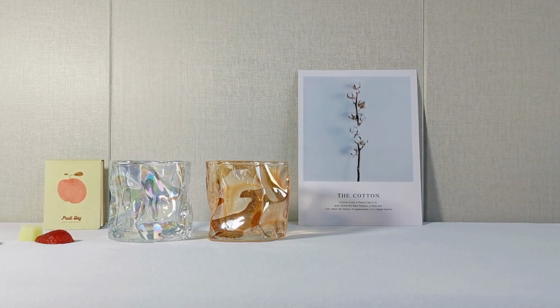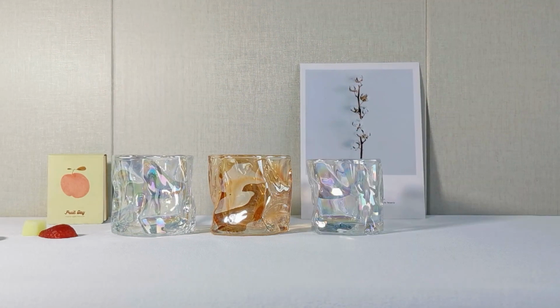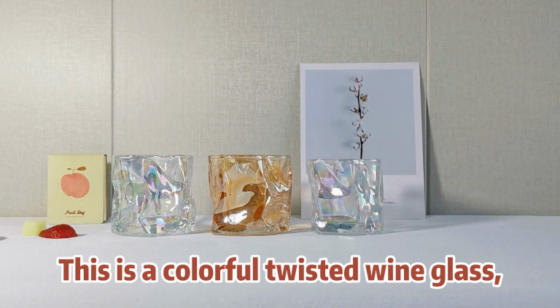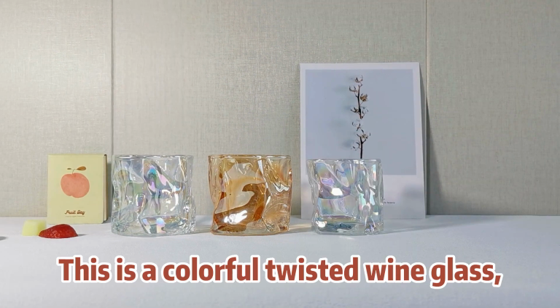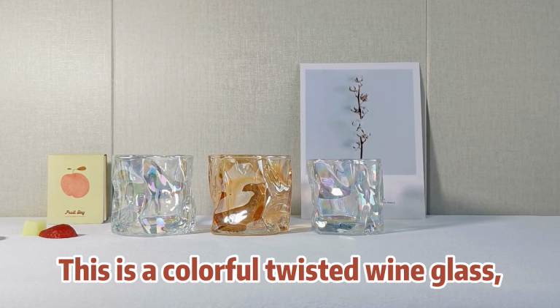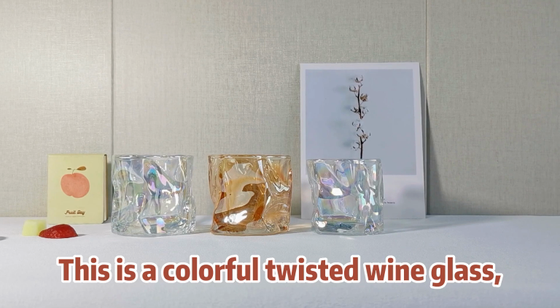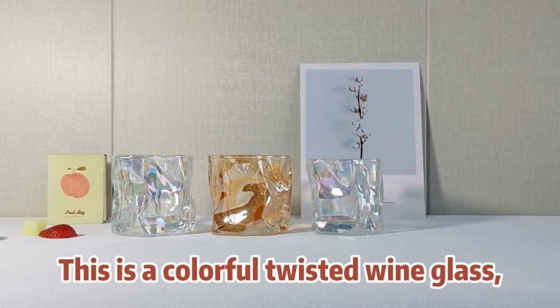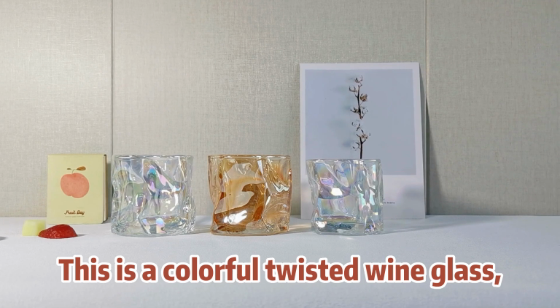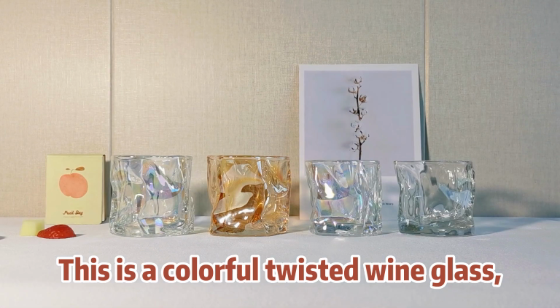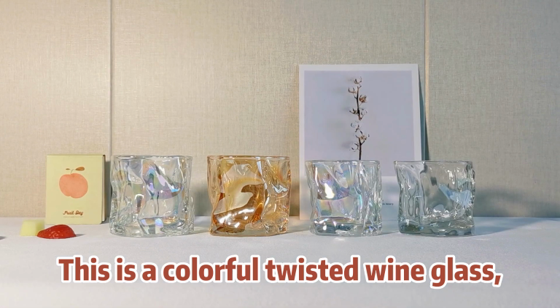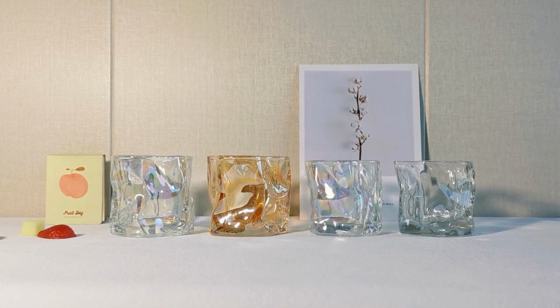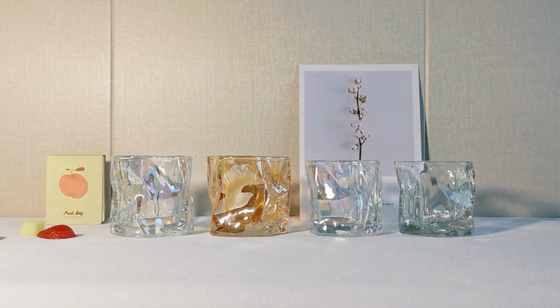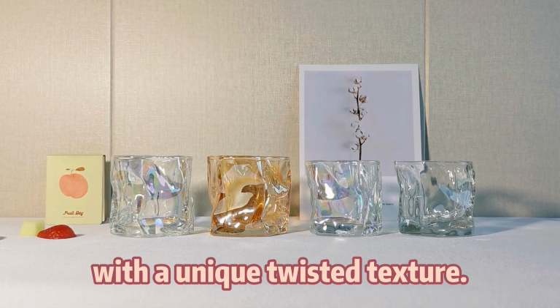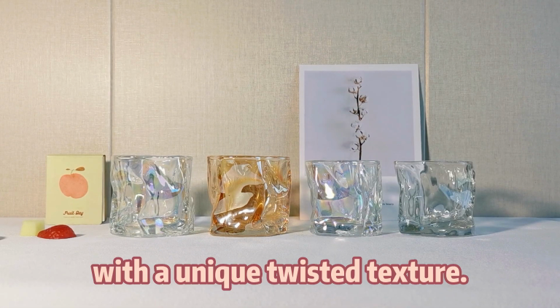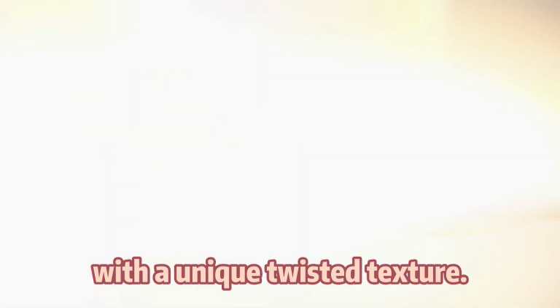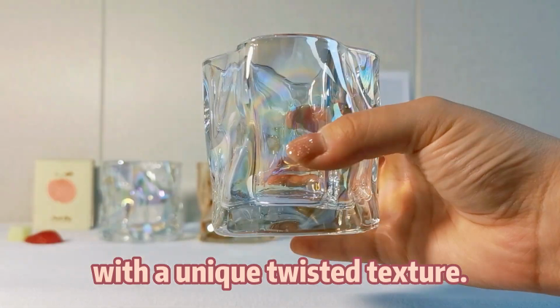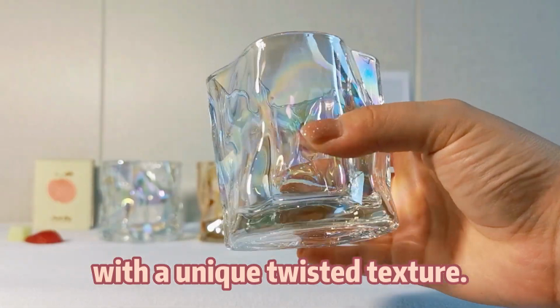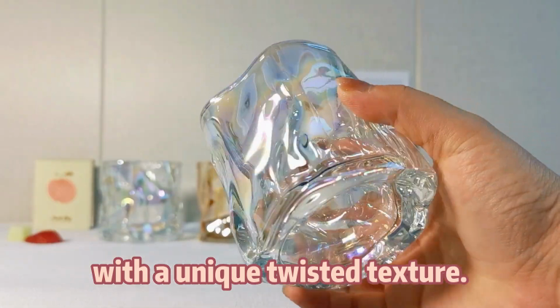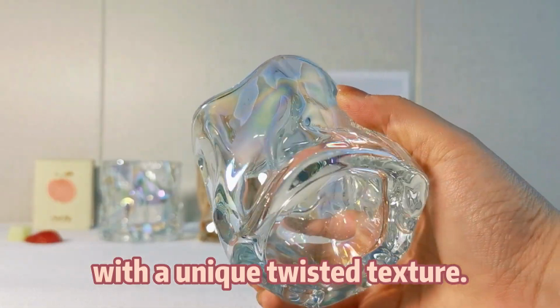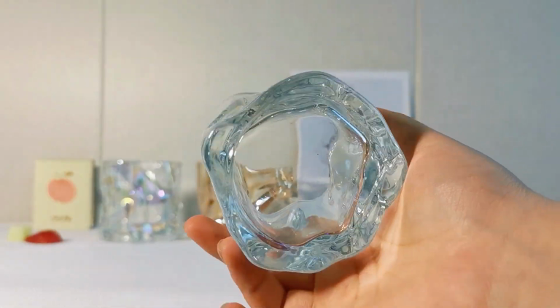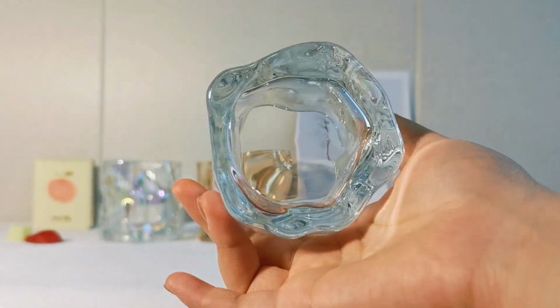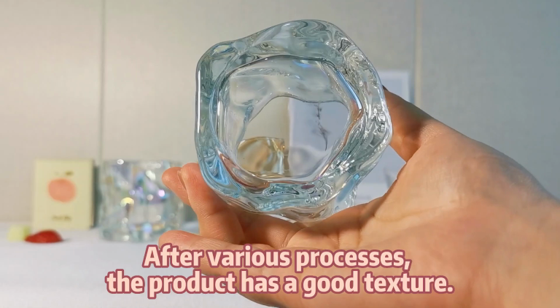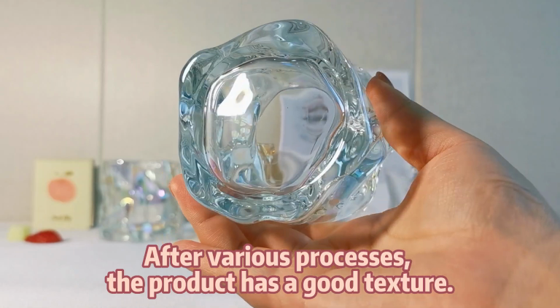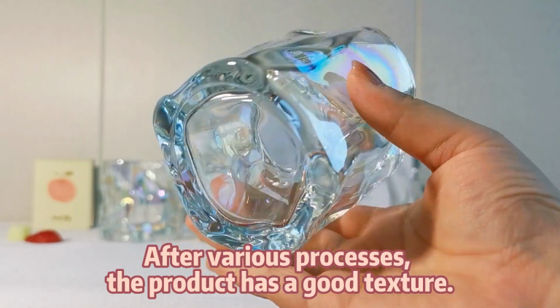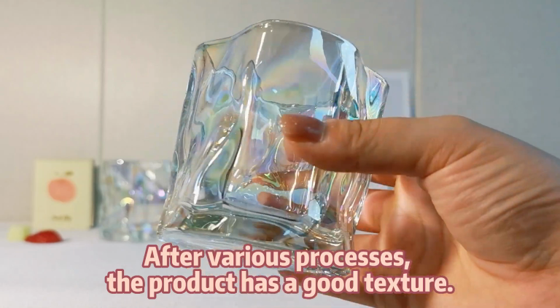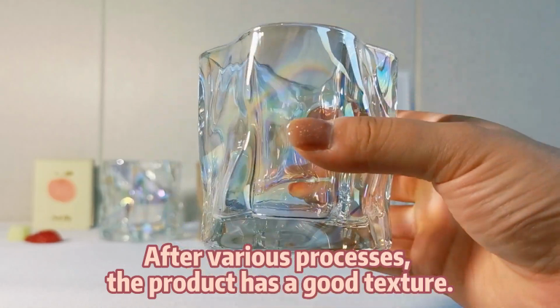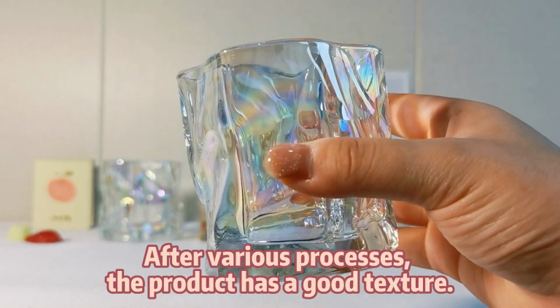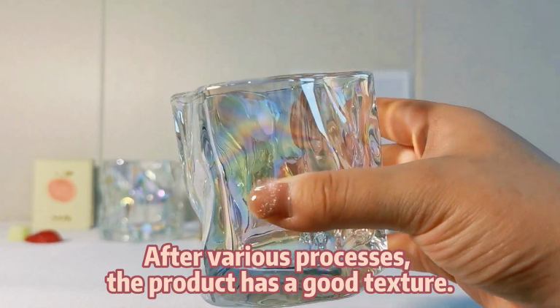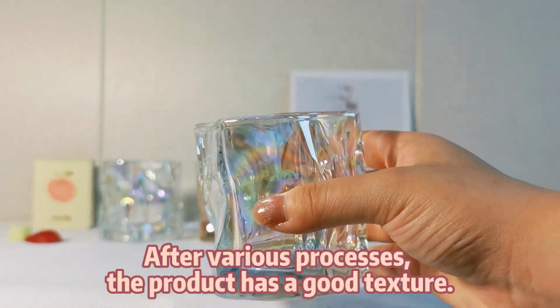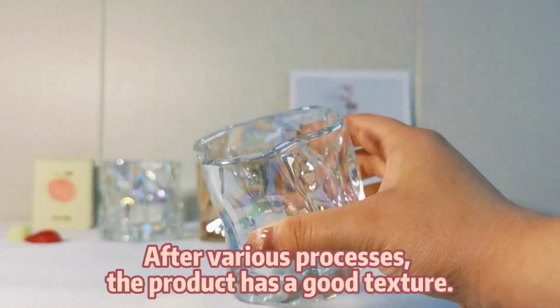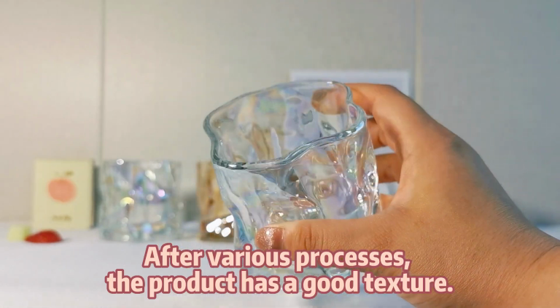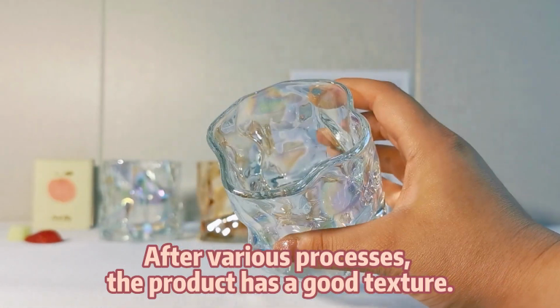This is a colorful twisted wine glass with a unique twisted texture. After various processes, the product has a good texture.